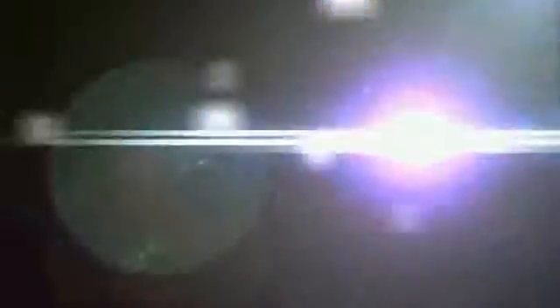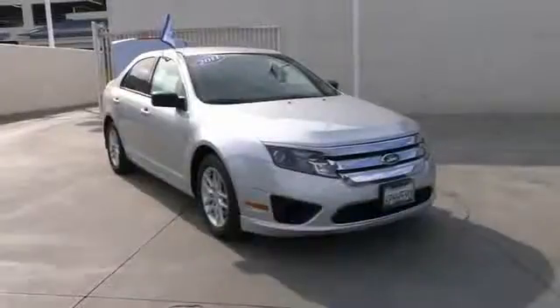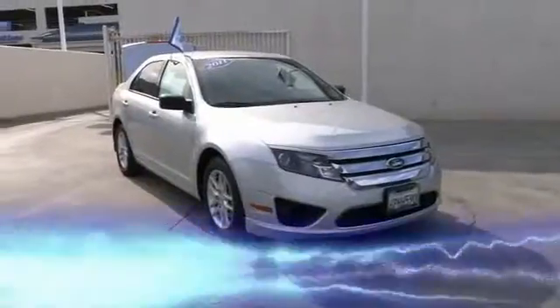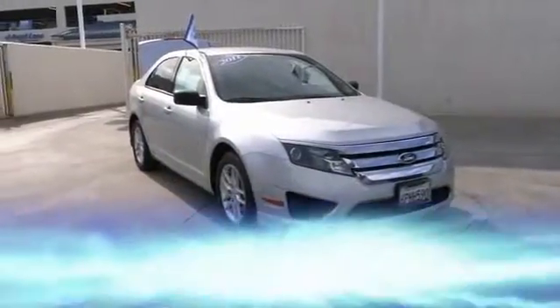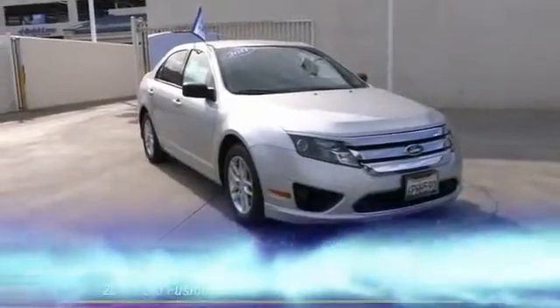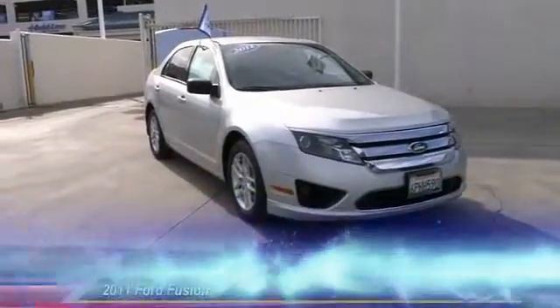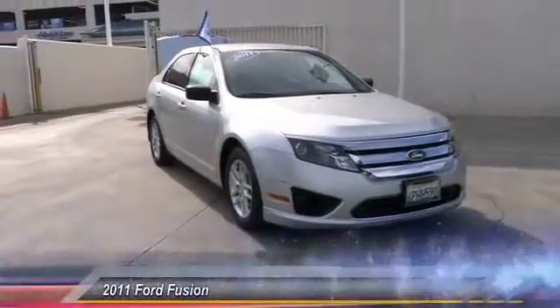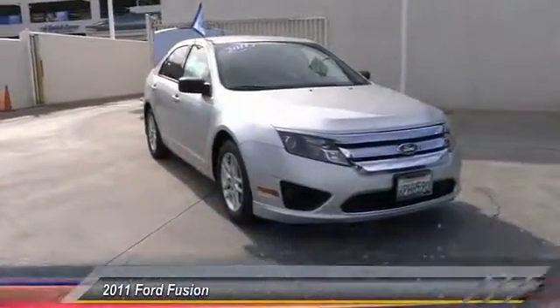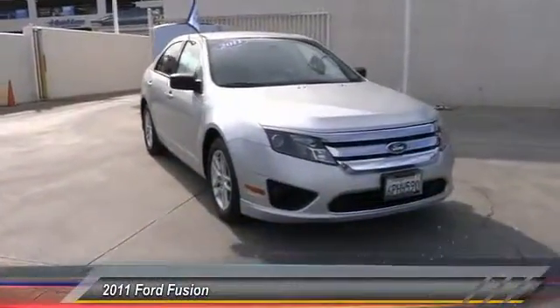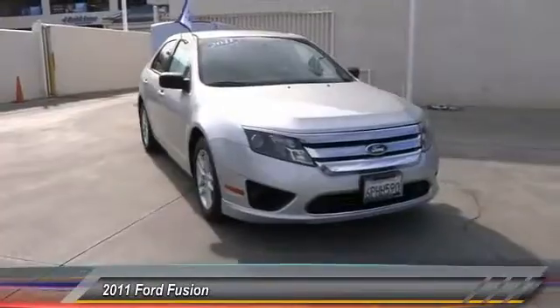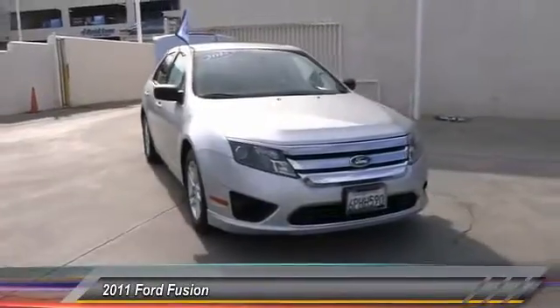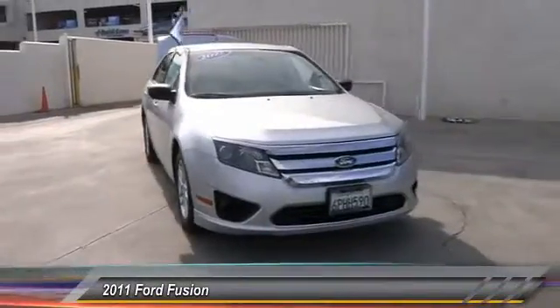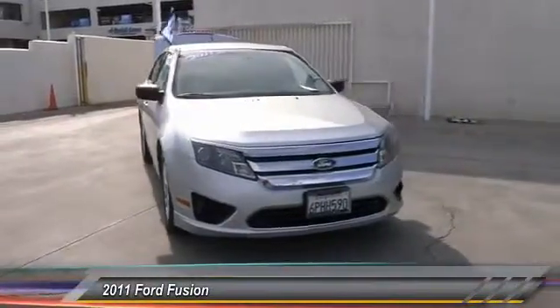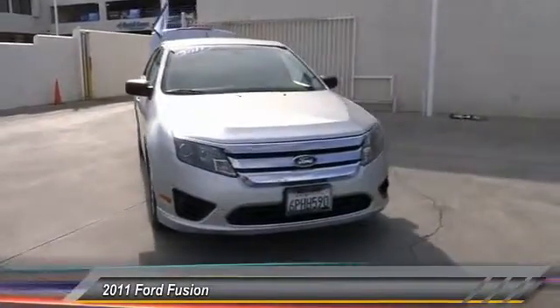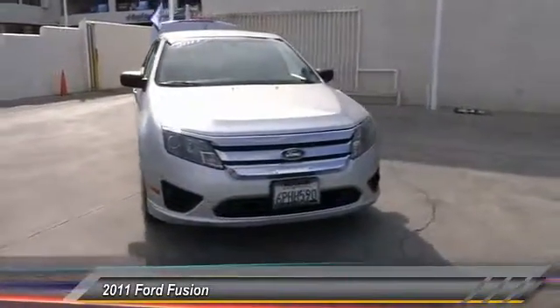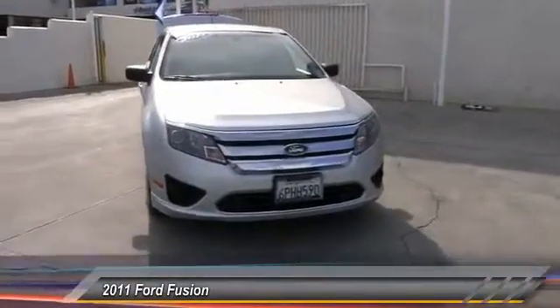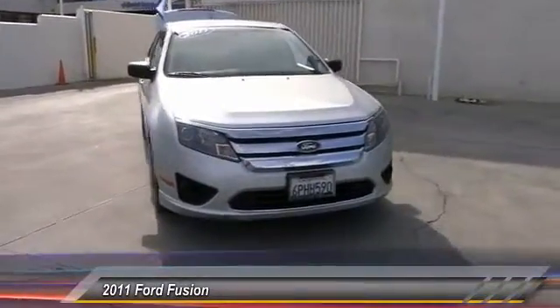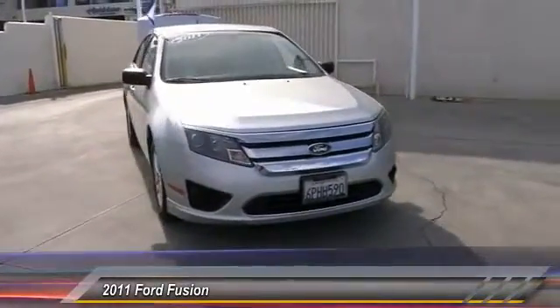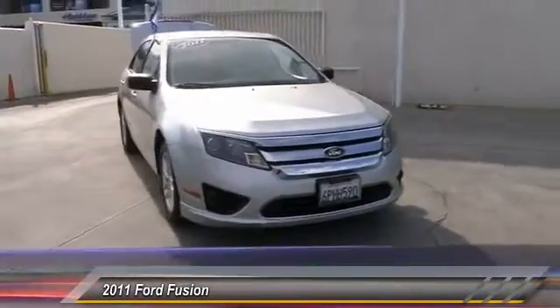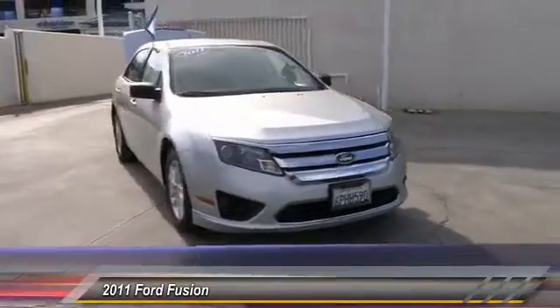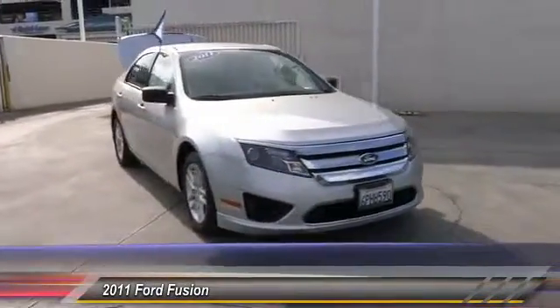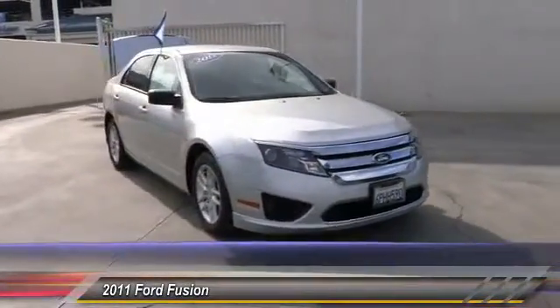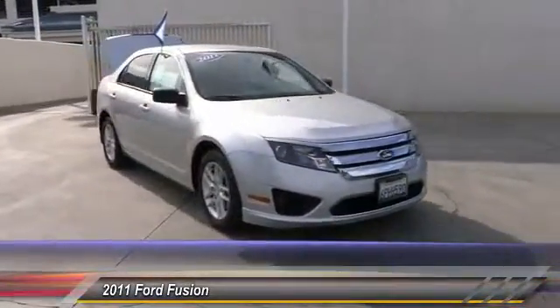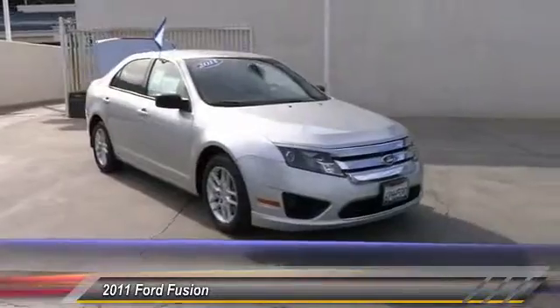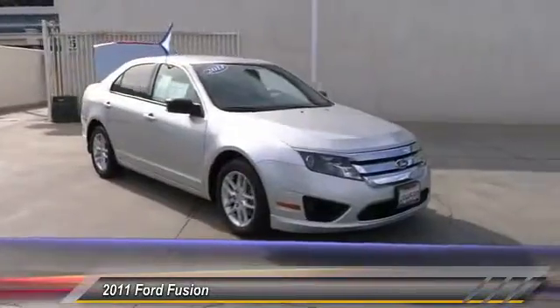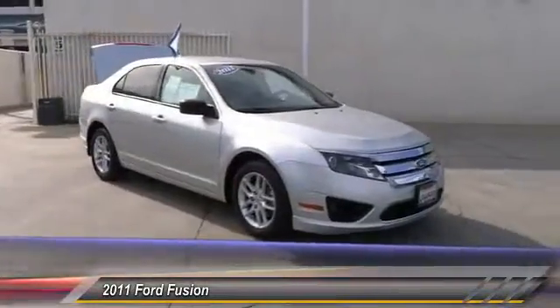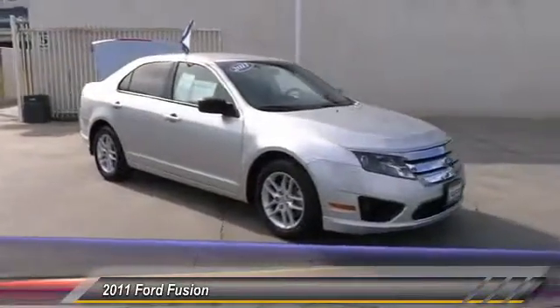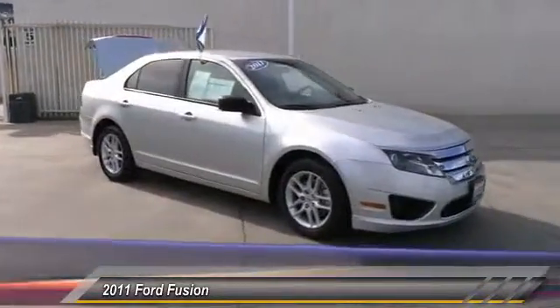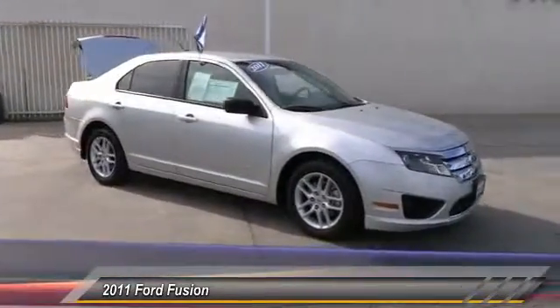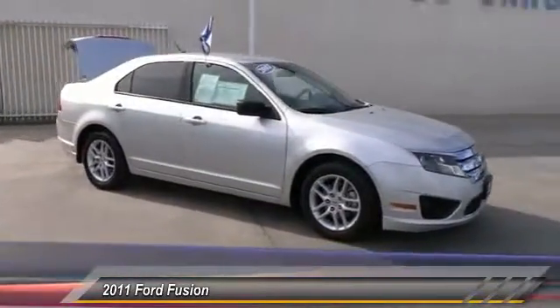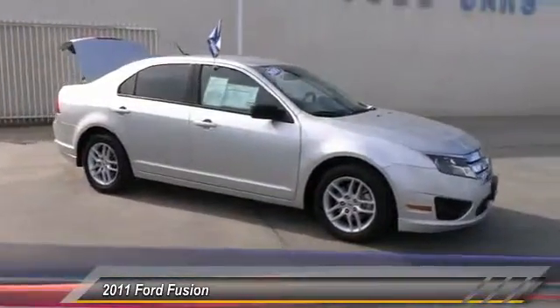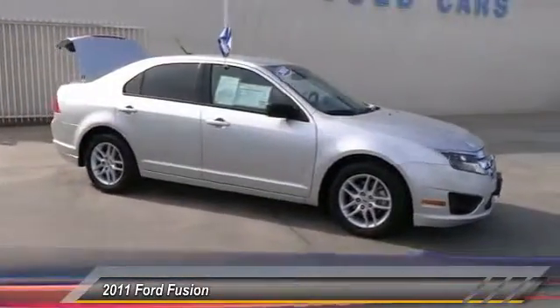The 2011 Fusion. You can have both impressive power and great economy in a Fusion, and it is priced below $15,000. This vehicle has less than 60,000 miles.